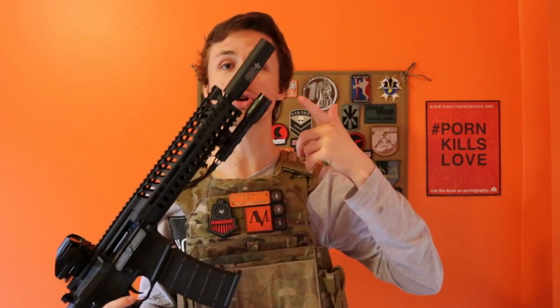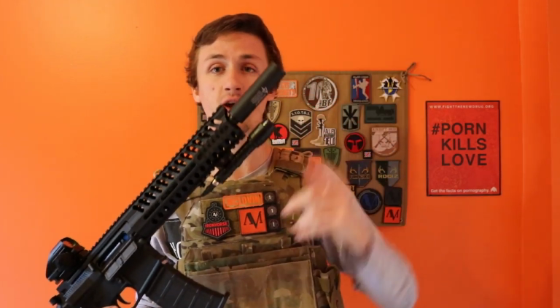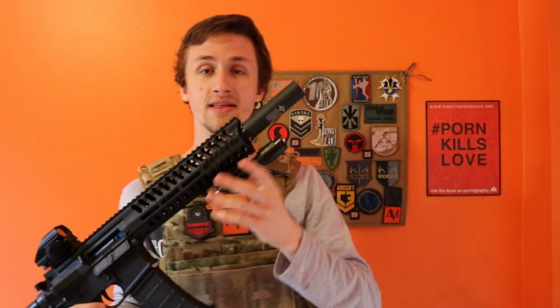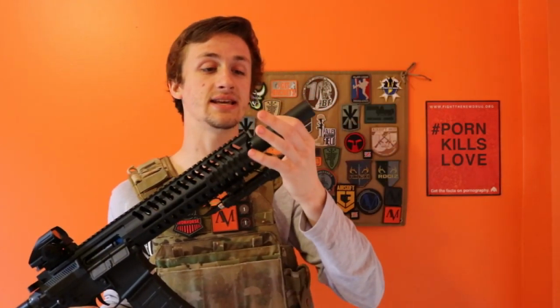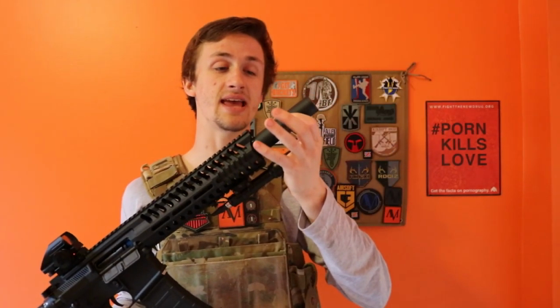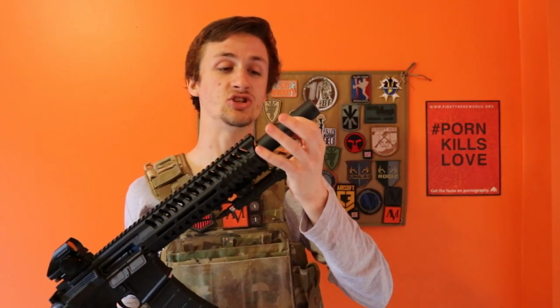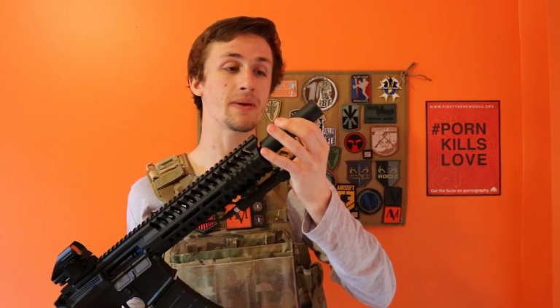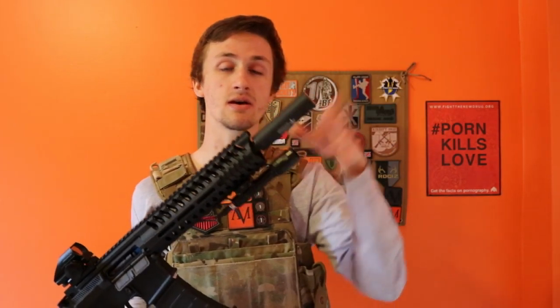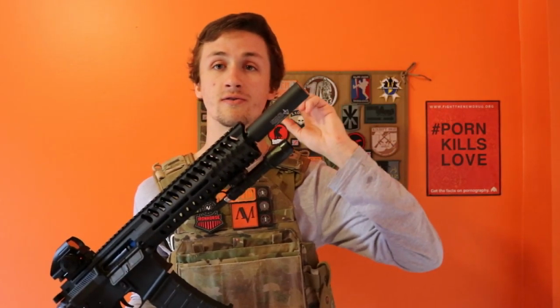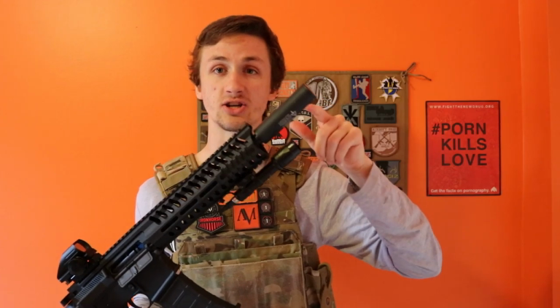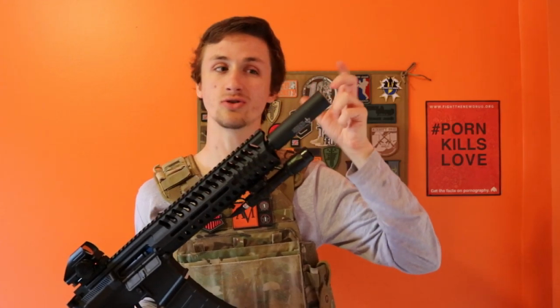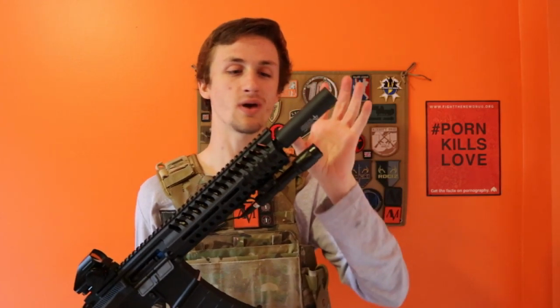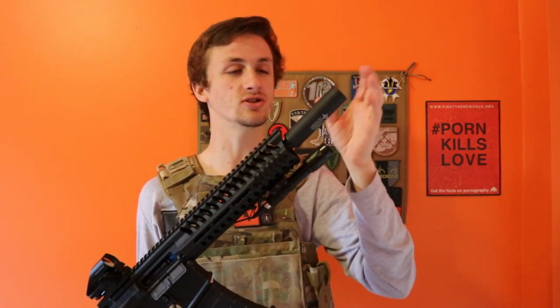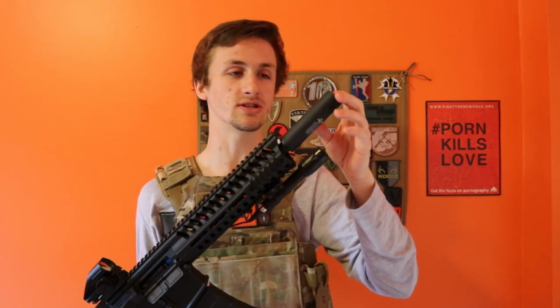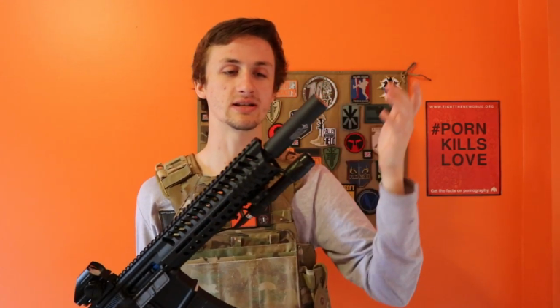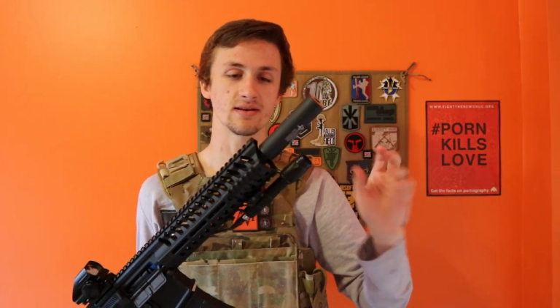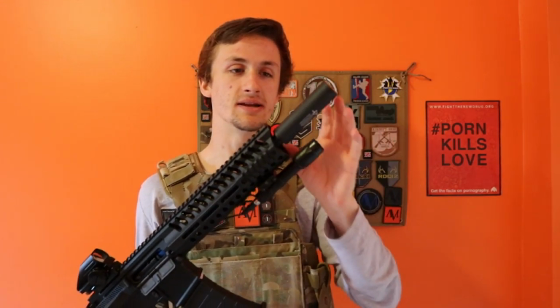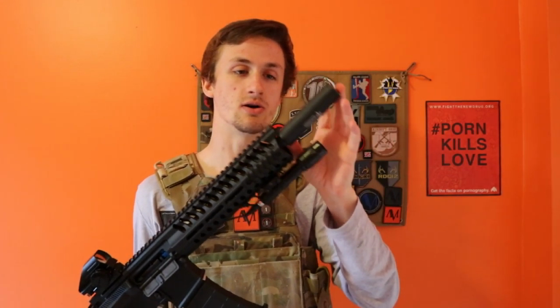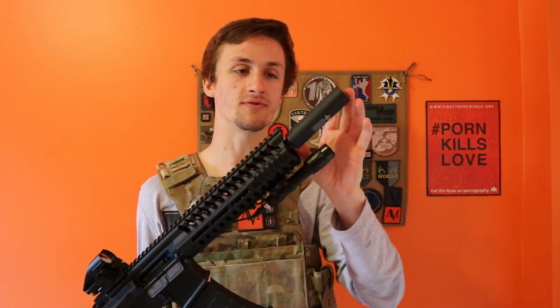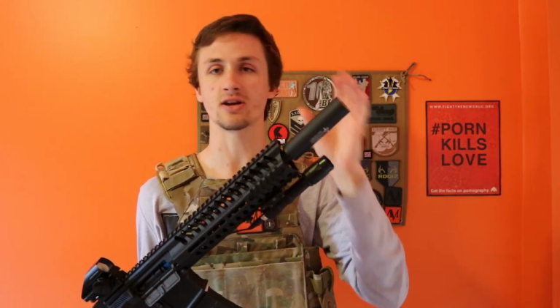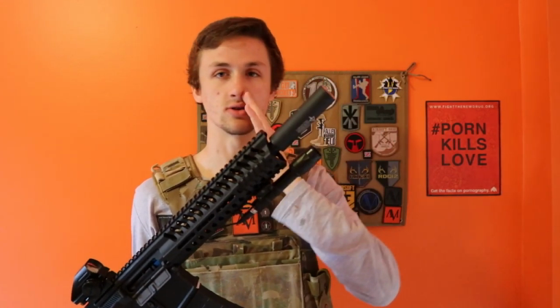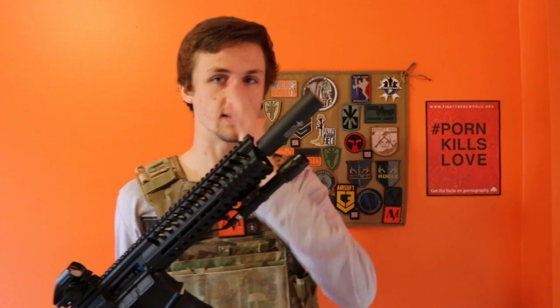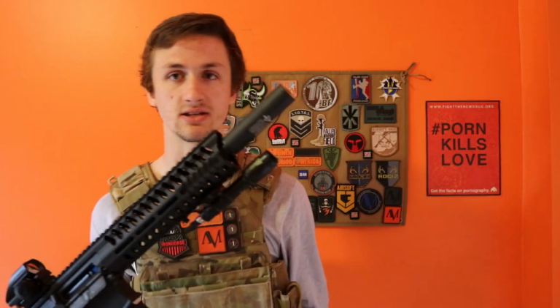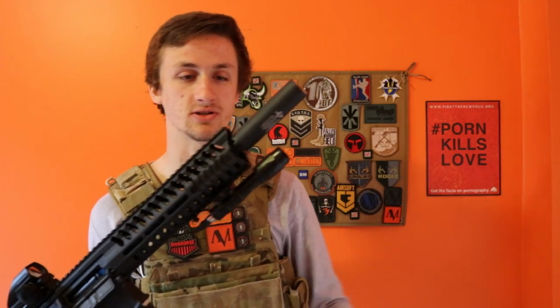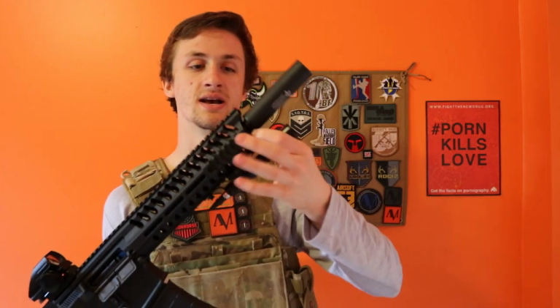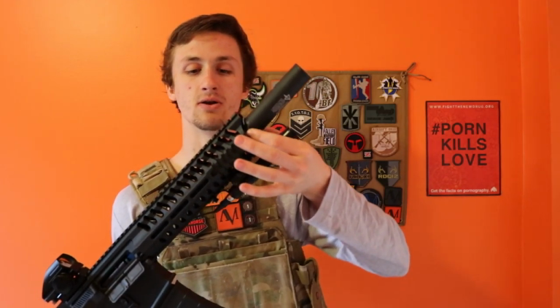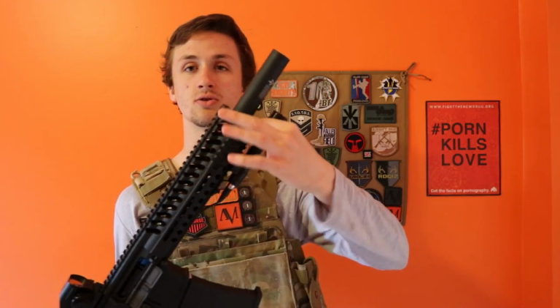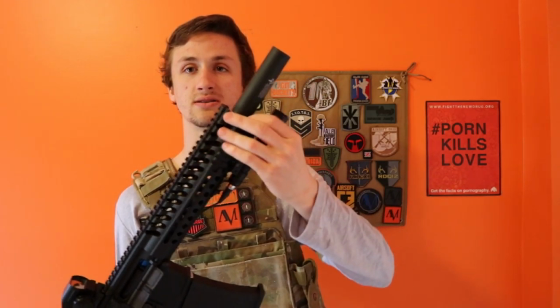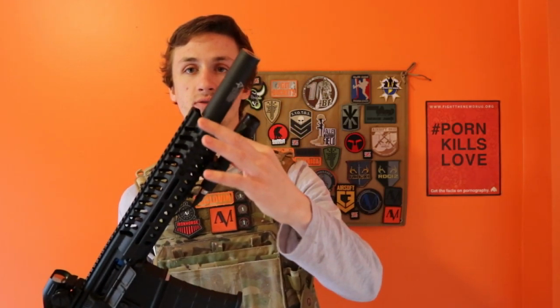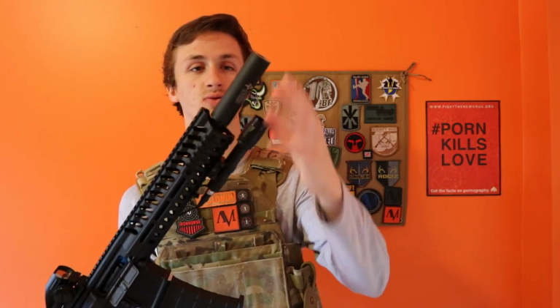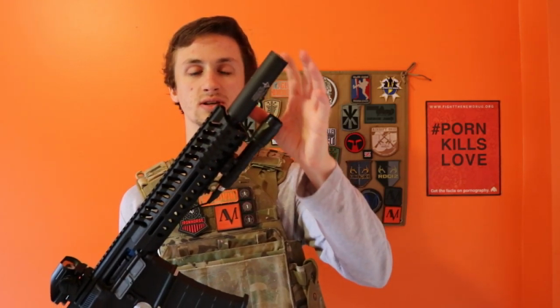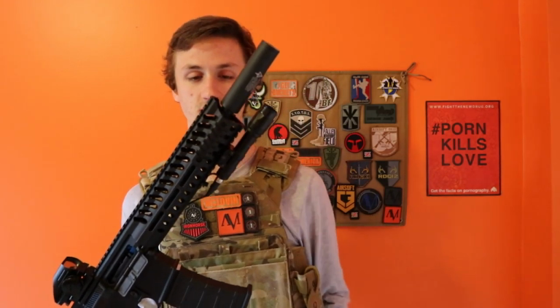Starting up front, this is a GMP flash hider suppressor — it doesn't really suppress anything, but it's an elongated flash hider that looks kind of like a mini suppressor. The barrel length goes right to about there, so it's just a really tiny one.